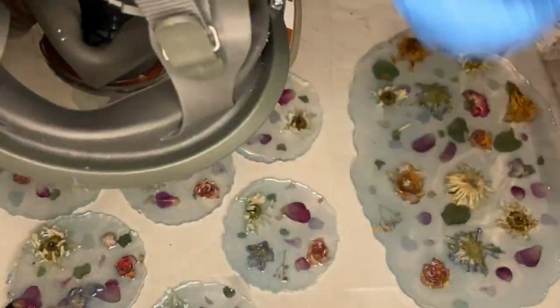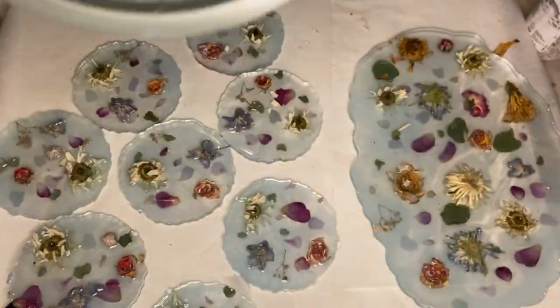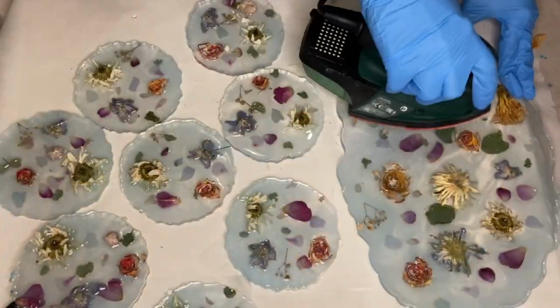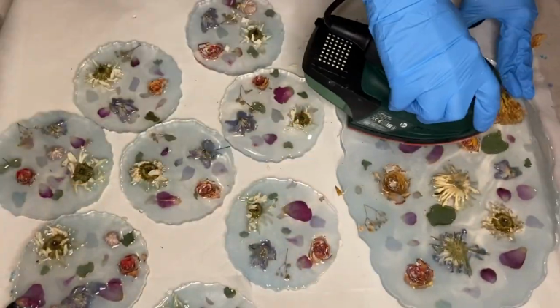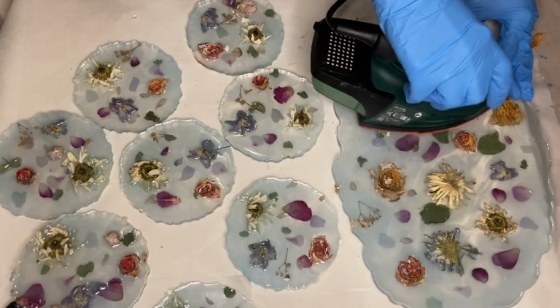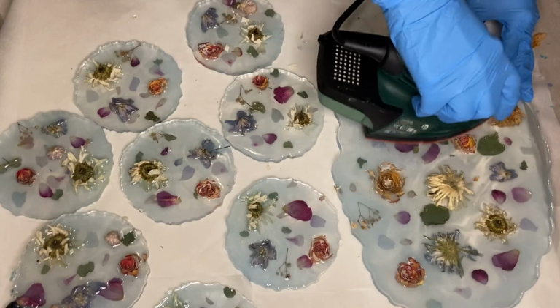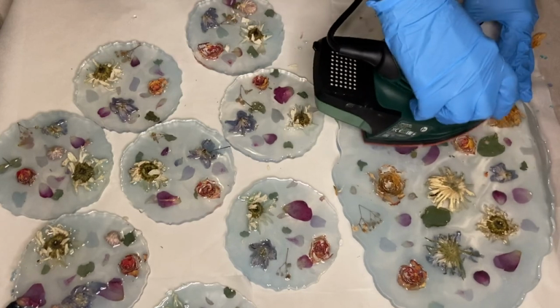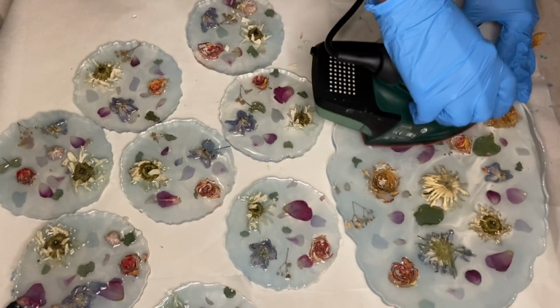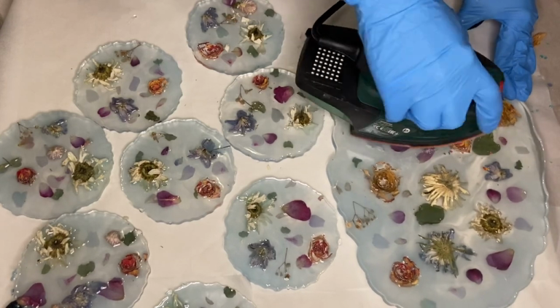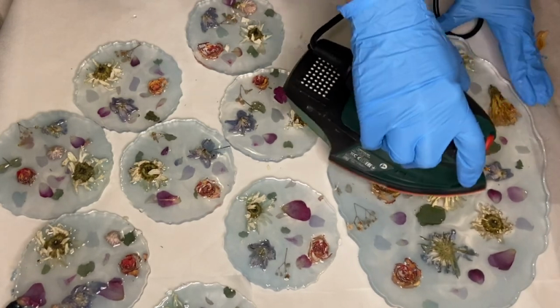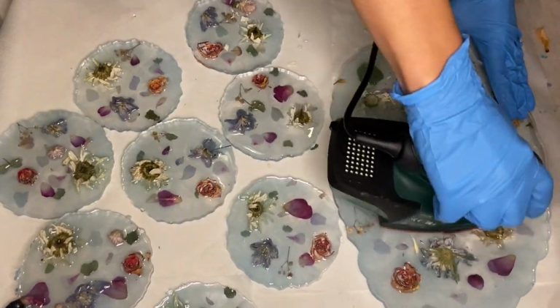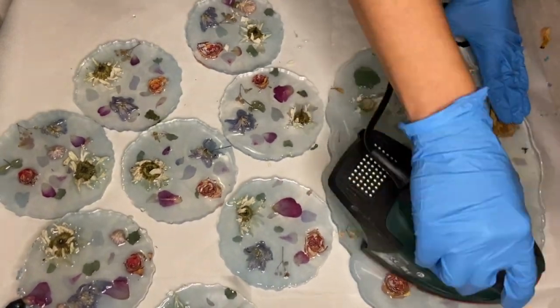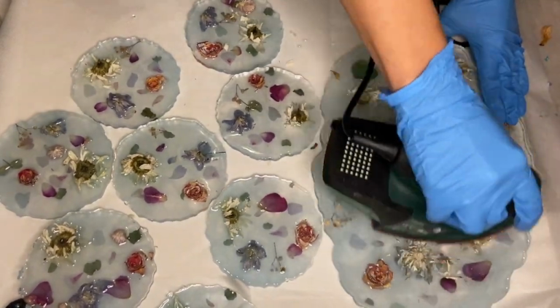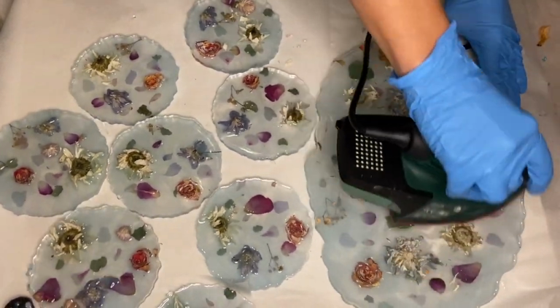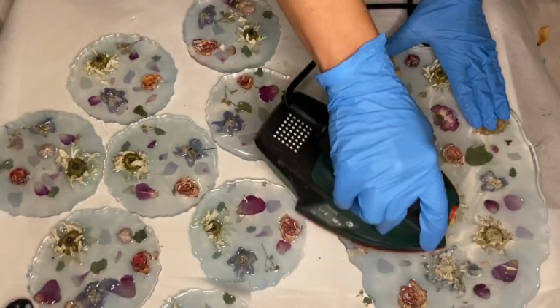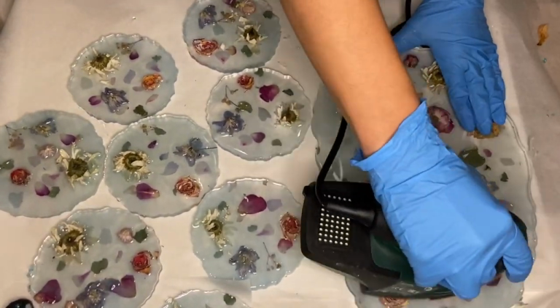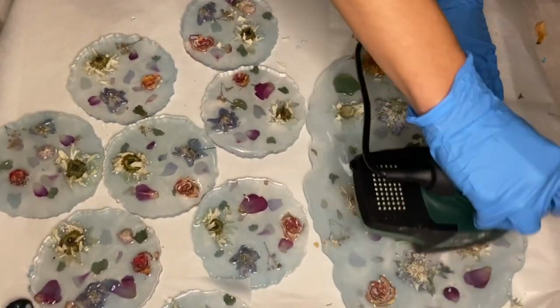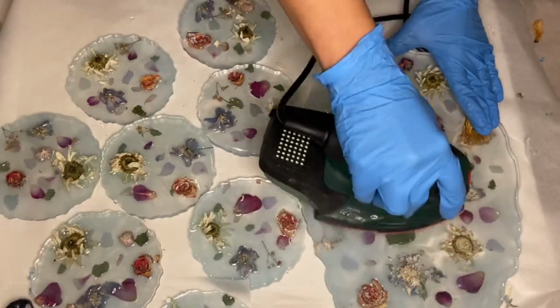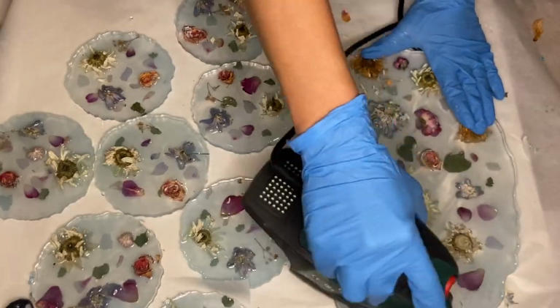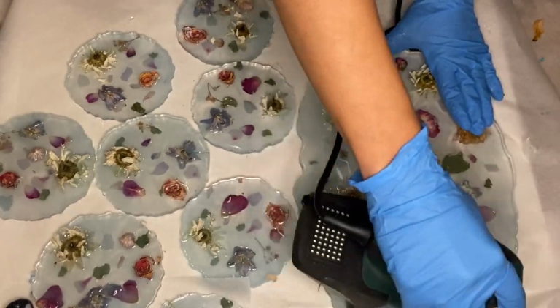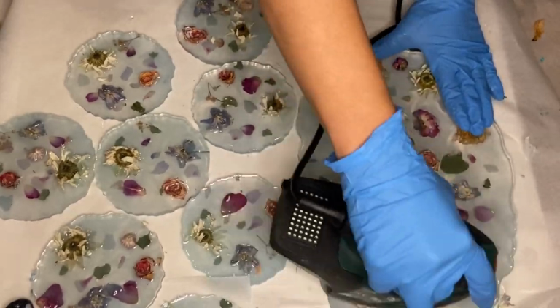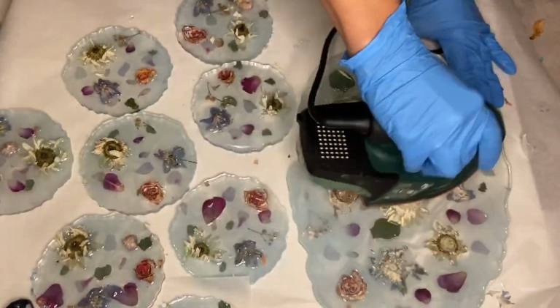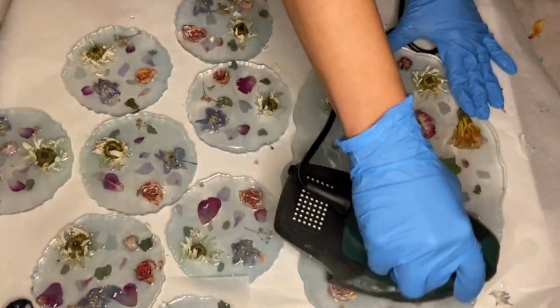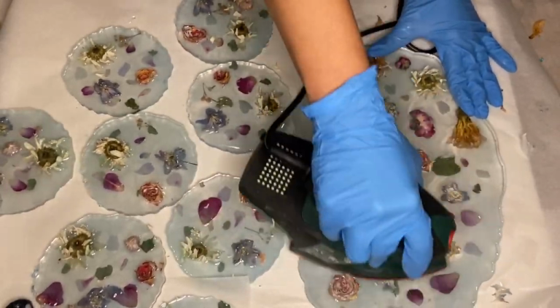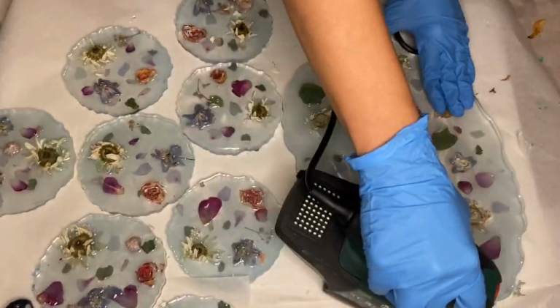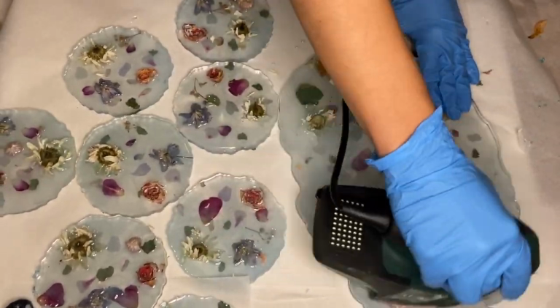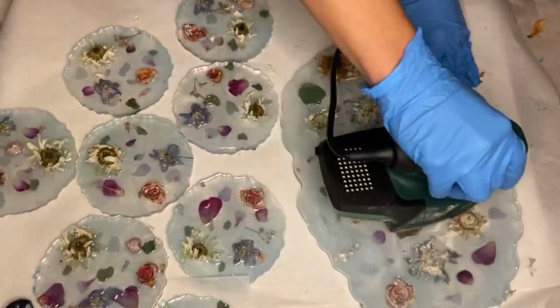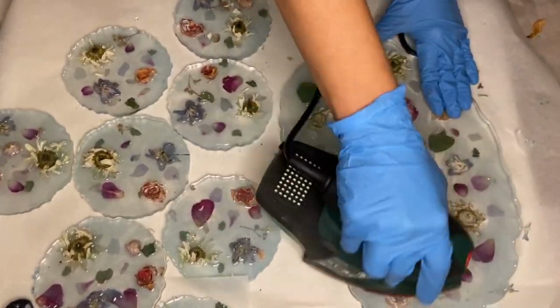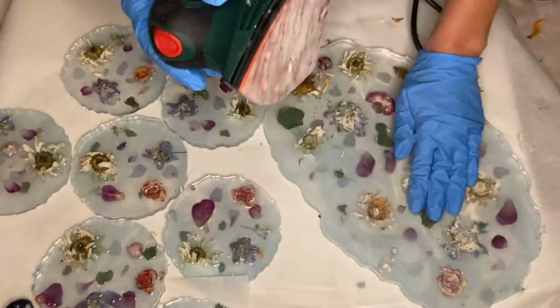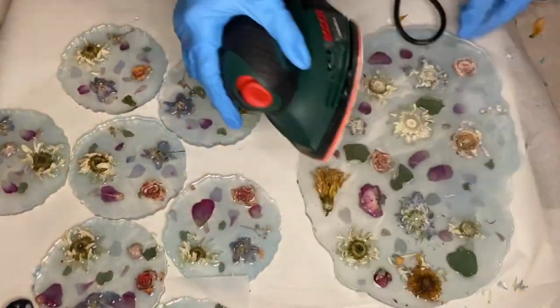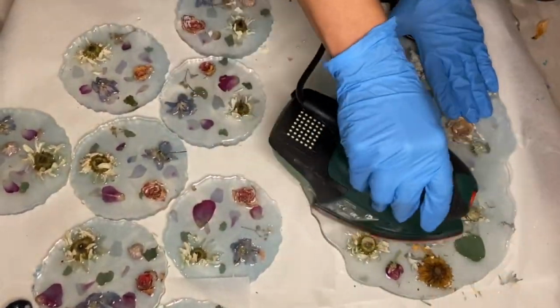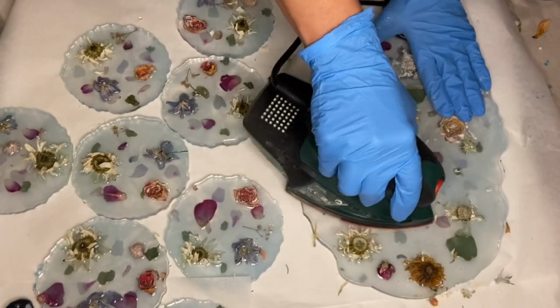So while I'm sanding, I am still using my respirator mask and gloves, and this is because while you're sanding, small particles of resin get into the air and you can easily ingest them.